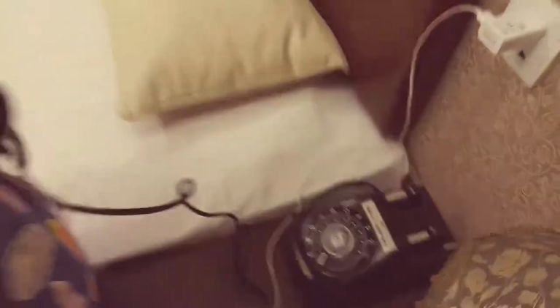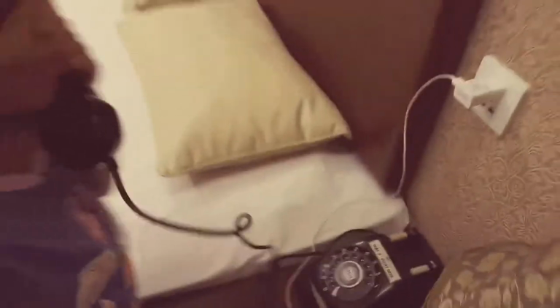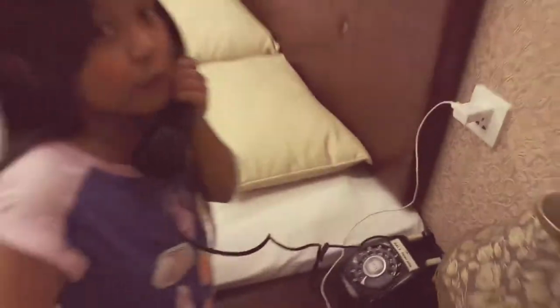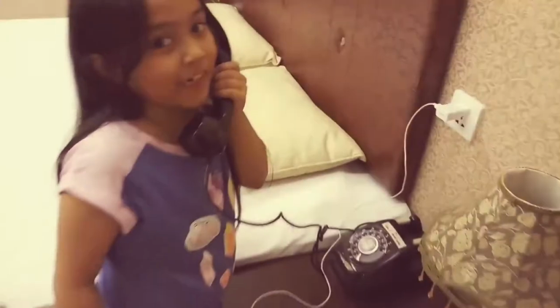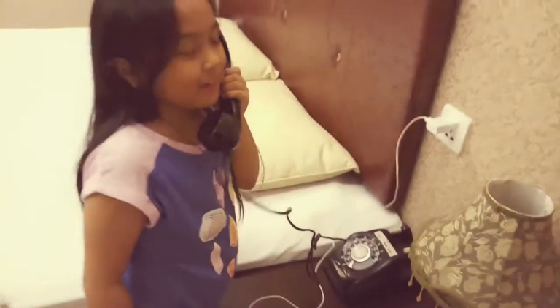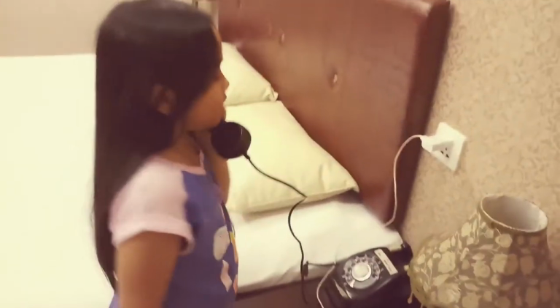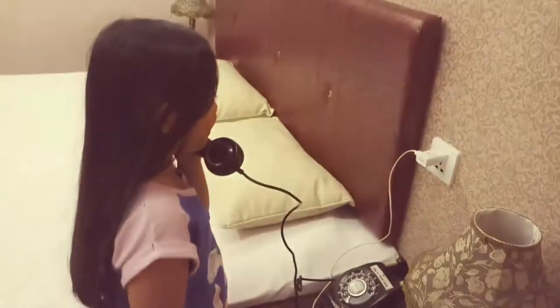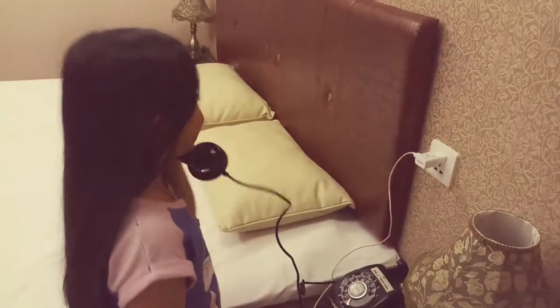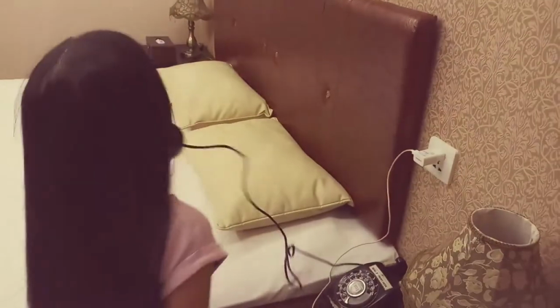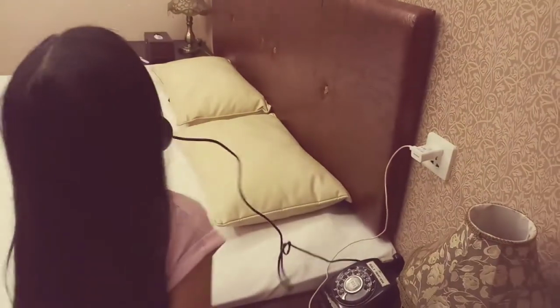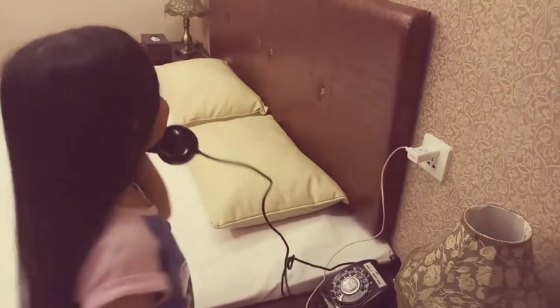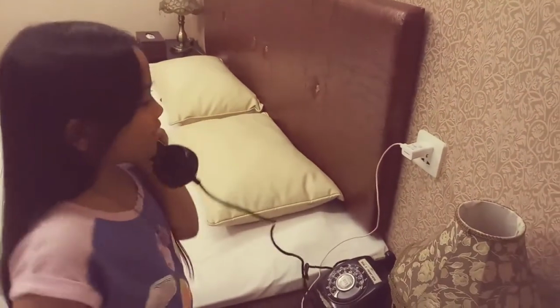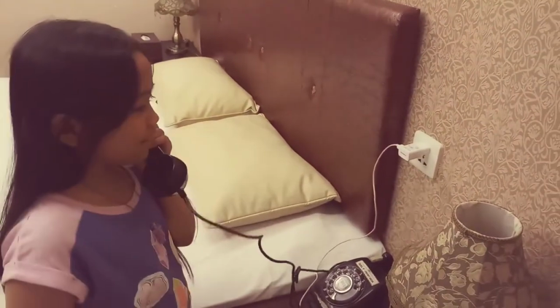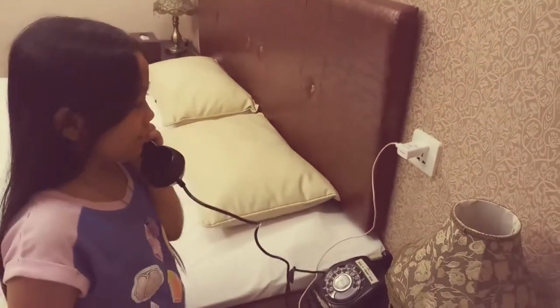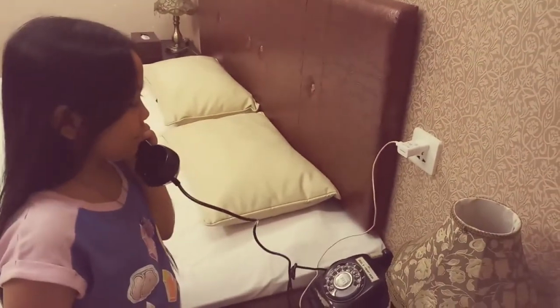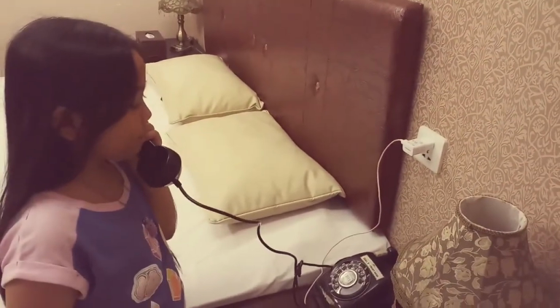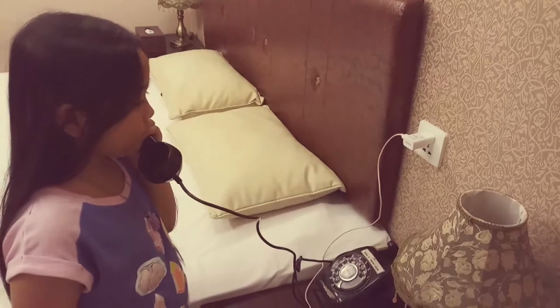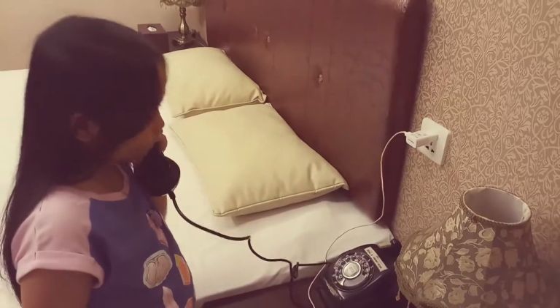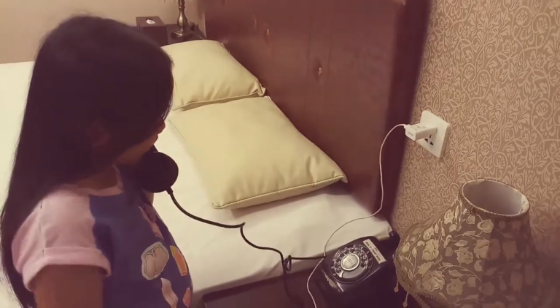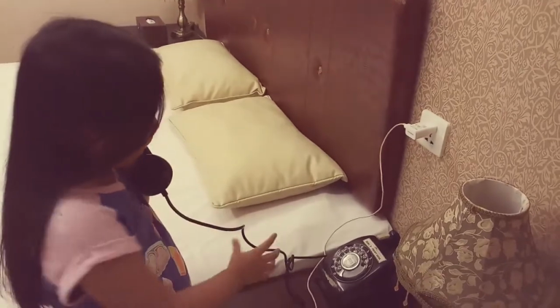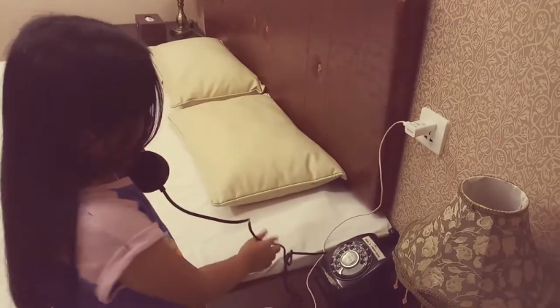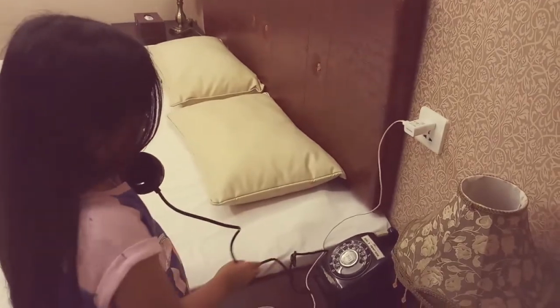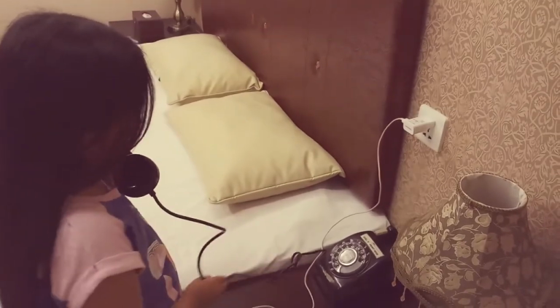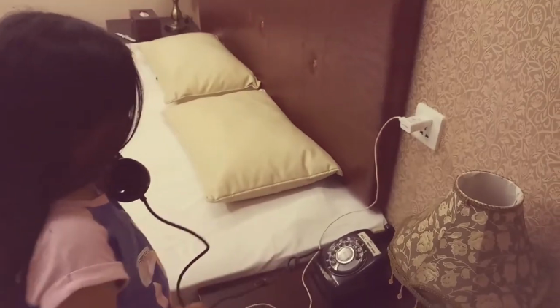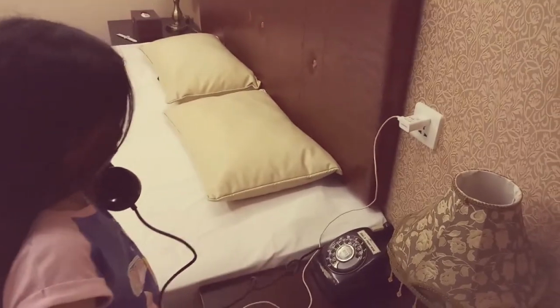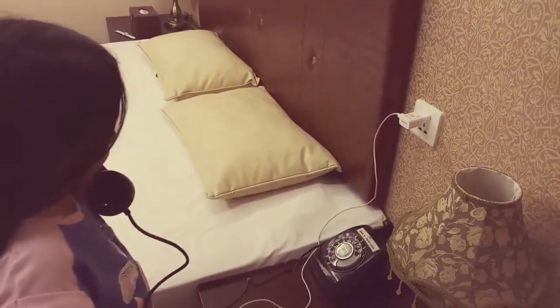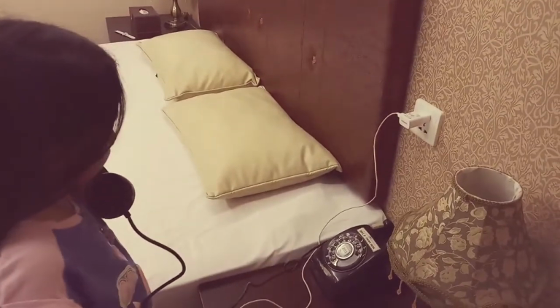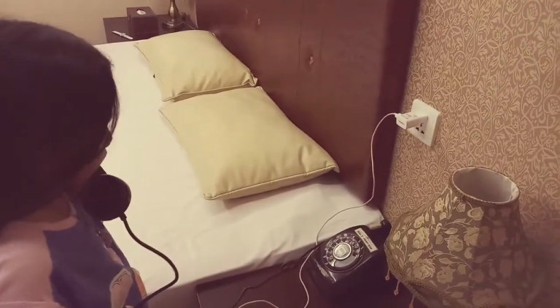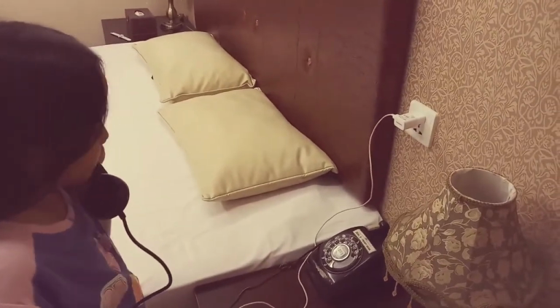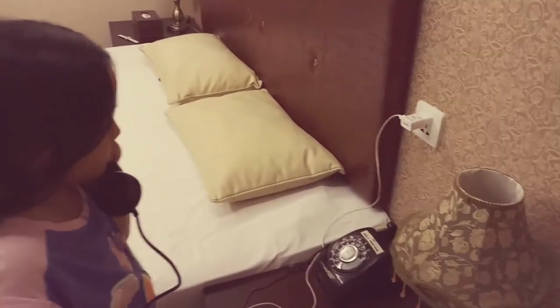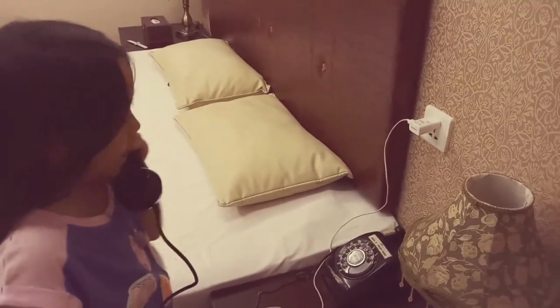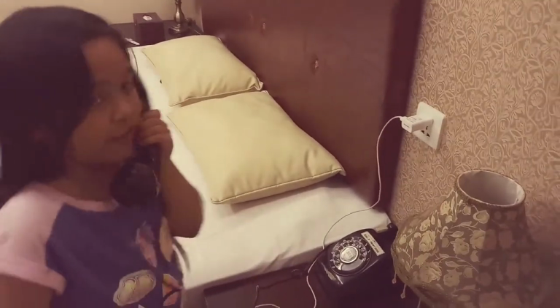And then it will ring. Is it ringing? Hello, can I please be transferred to the cafe?